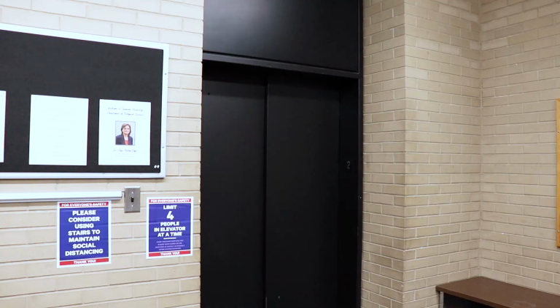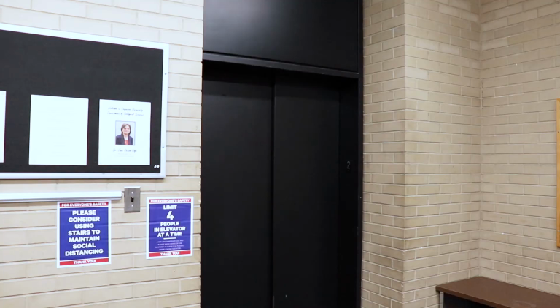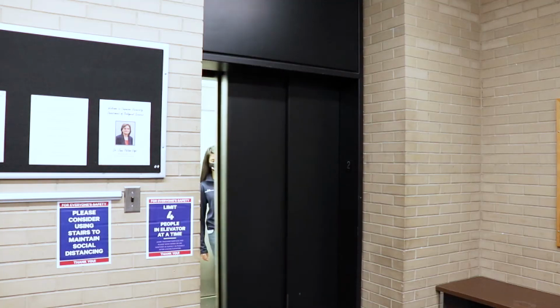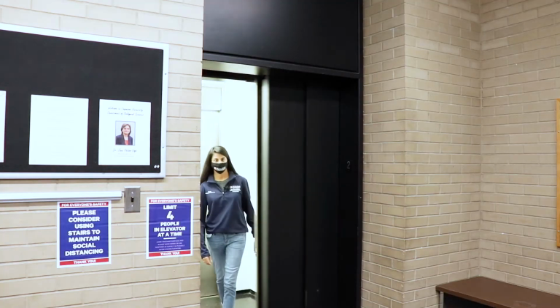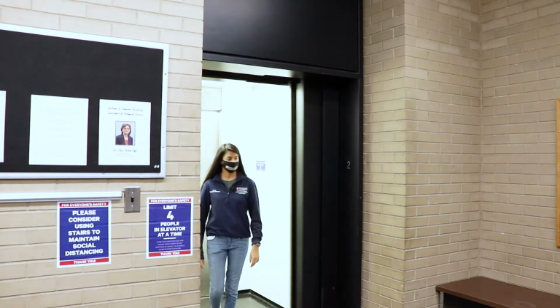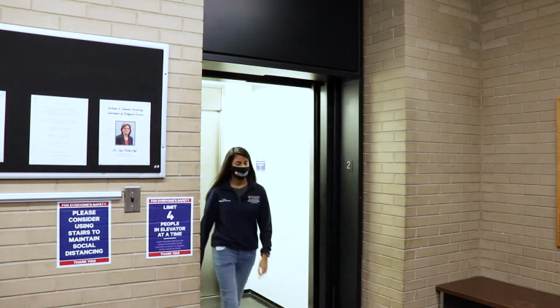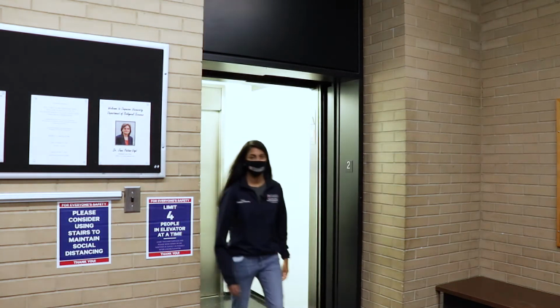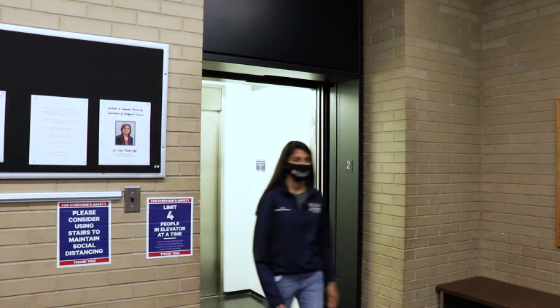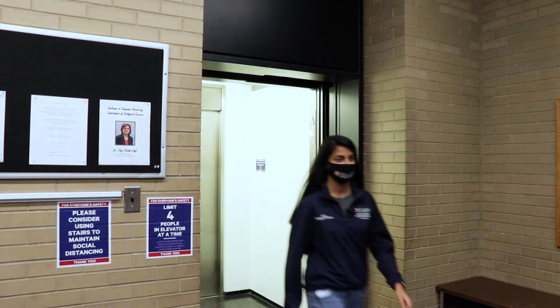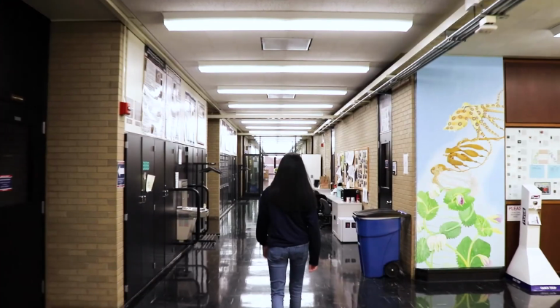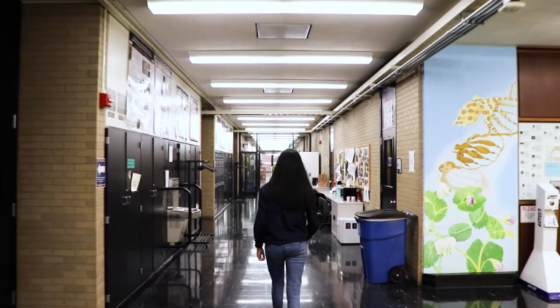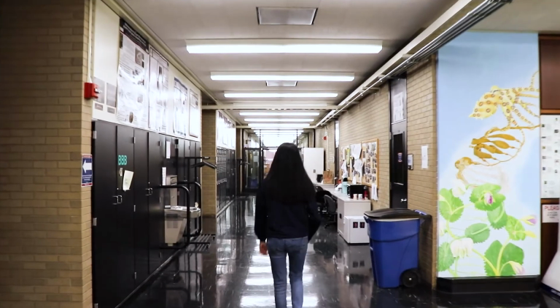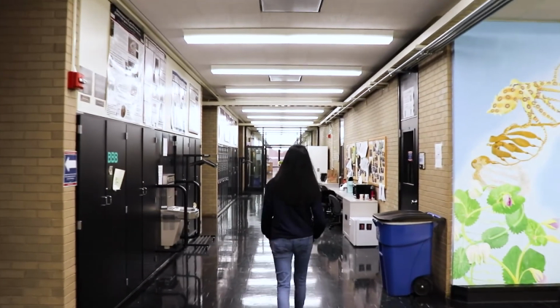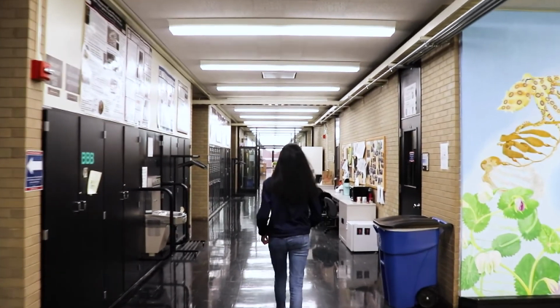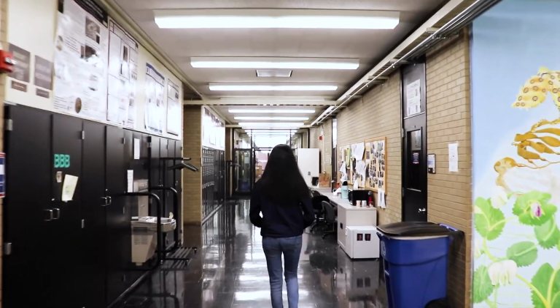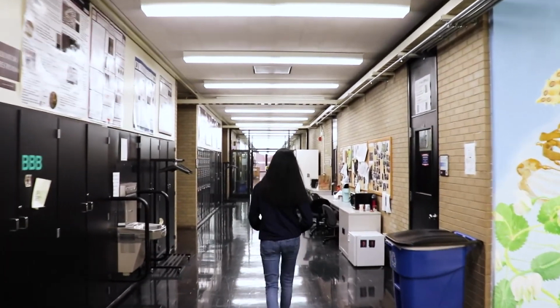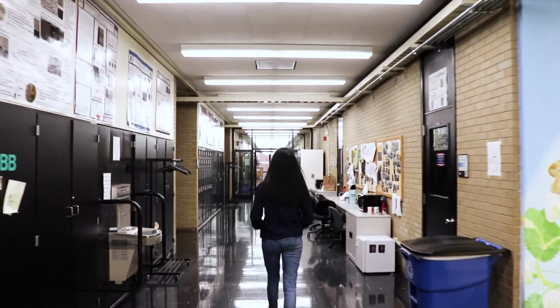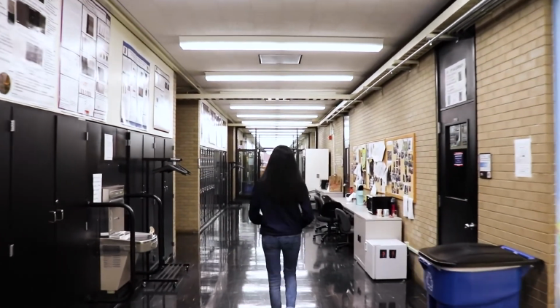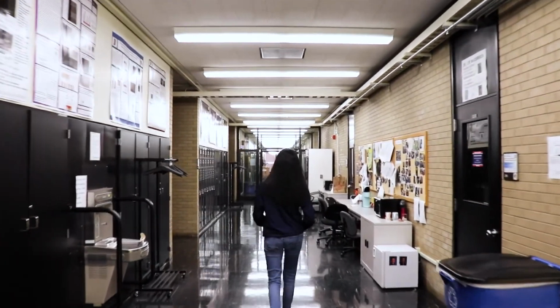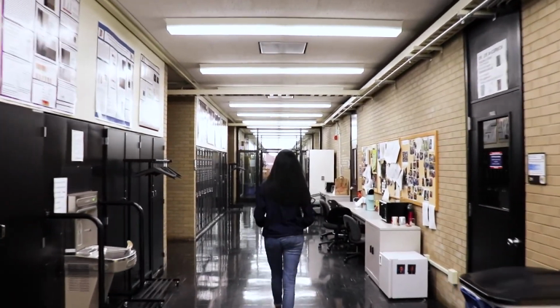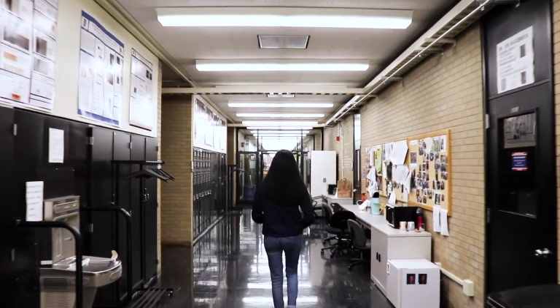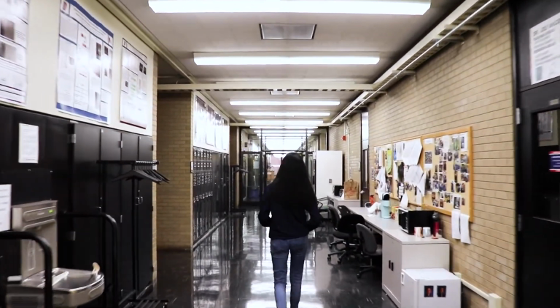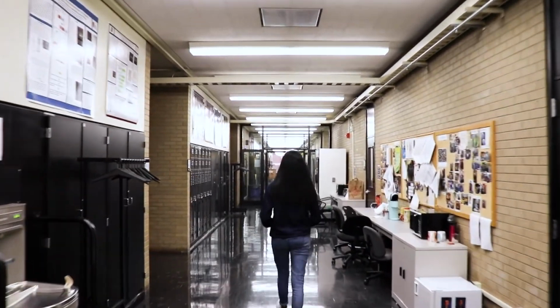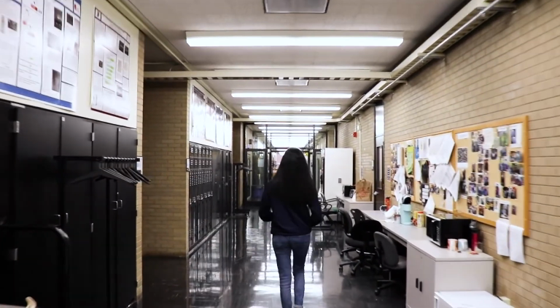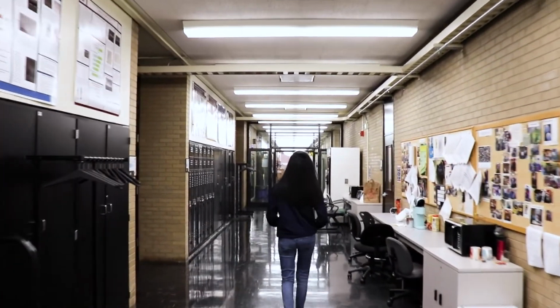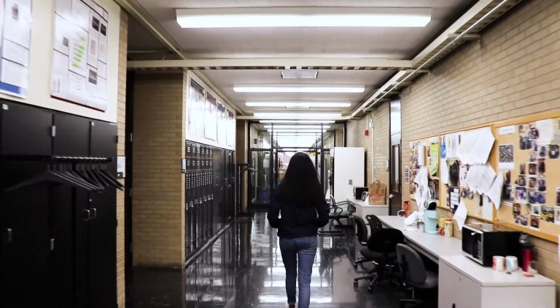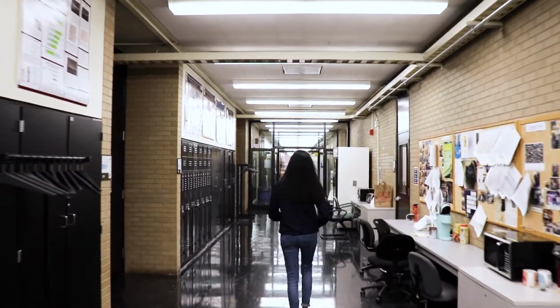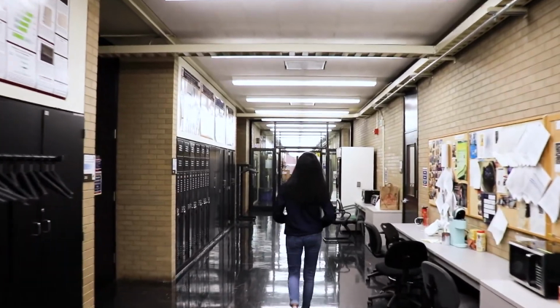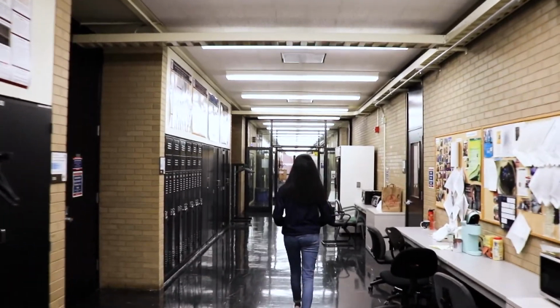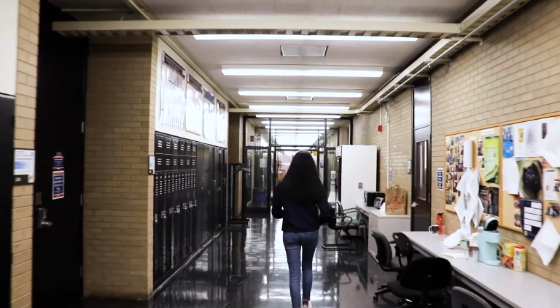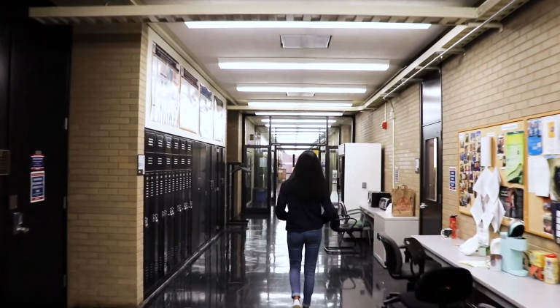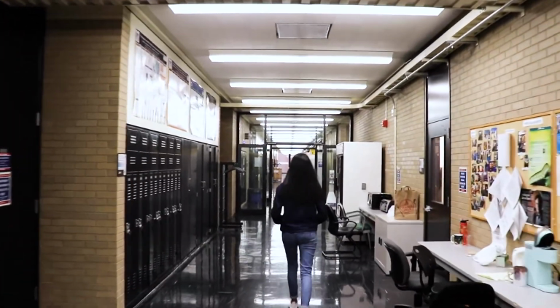We are now on the second floor of Mellon Hall, which is where all of the research and teaching labs are located for the Department of Biological Sciences. On both sides of the hallway are research labs where faculty, graduate, and undergraduate students are conducting research.